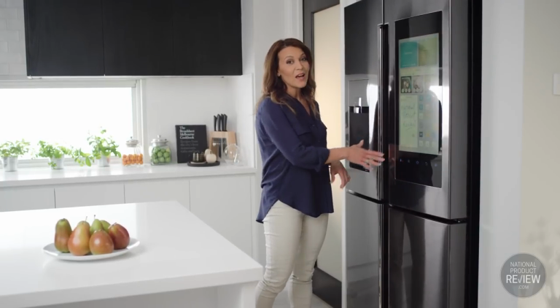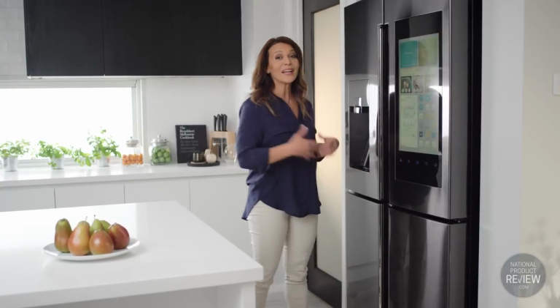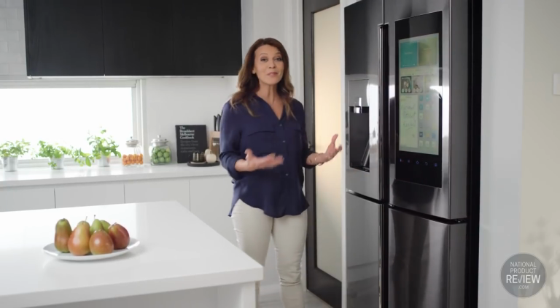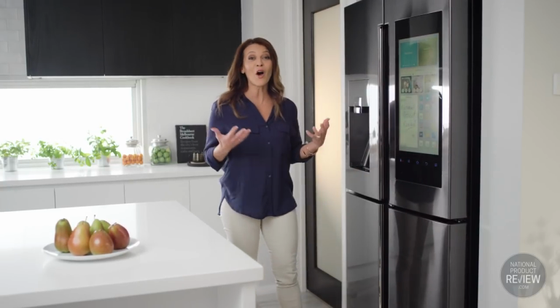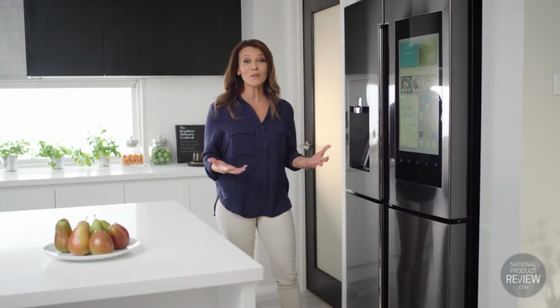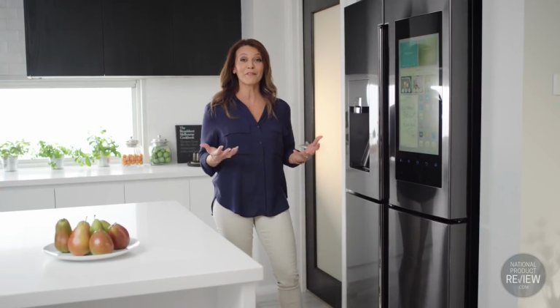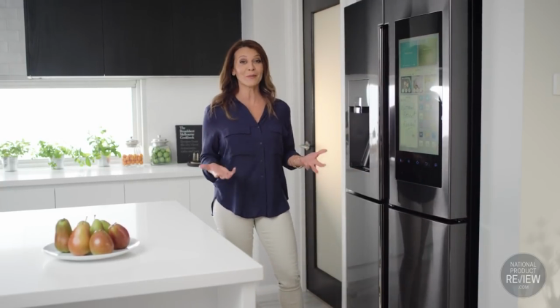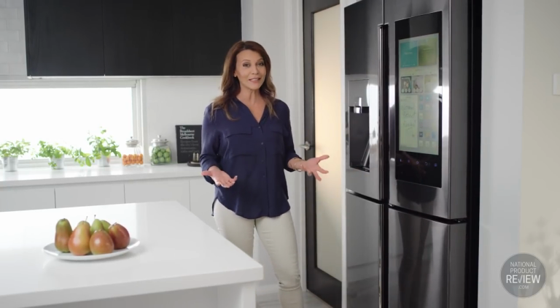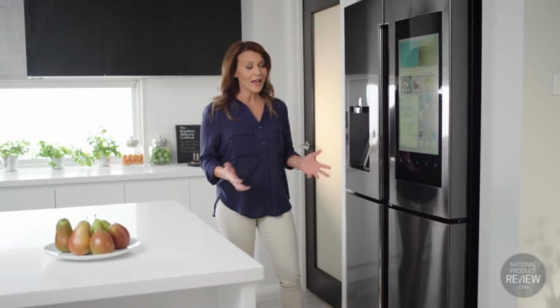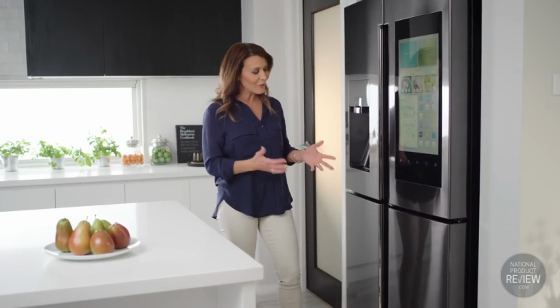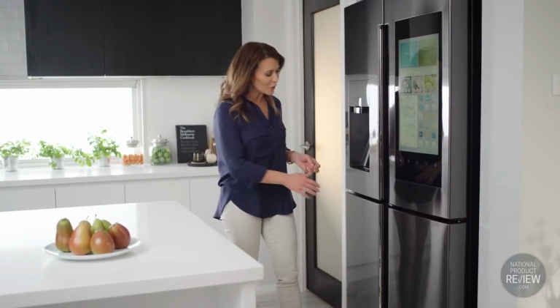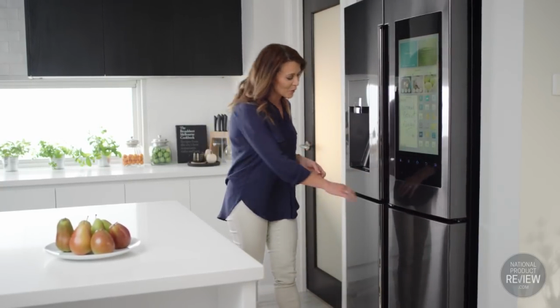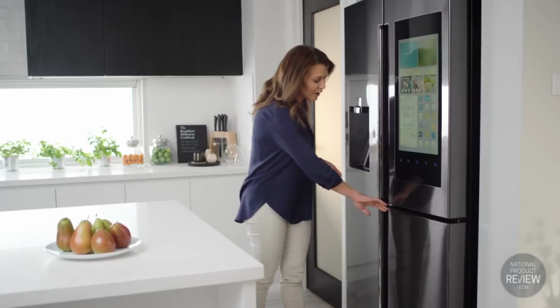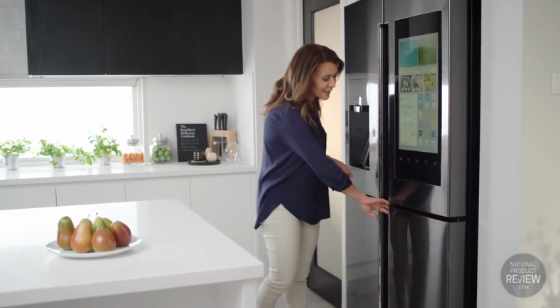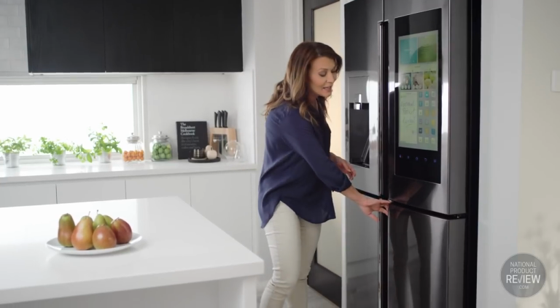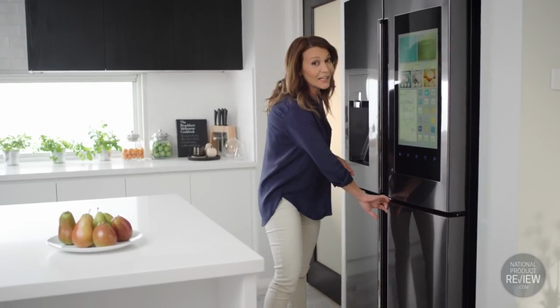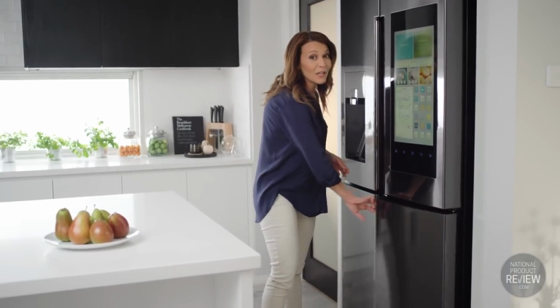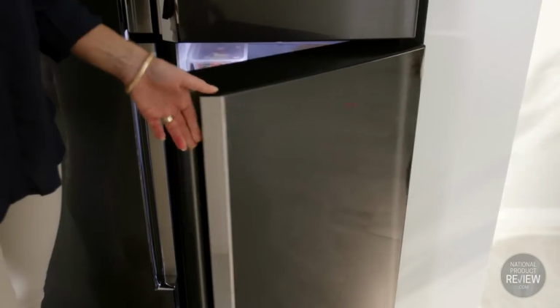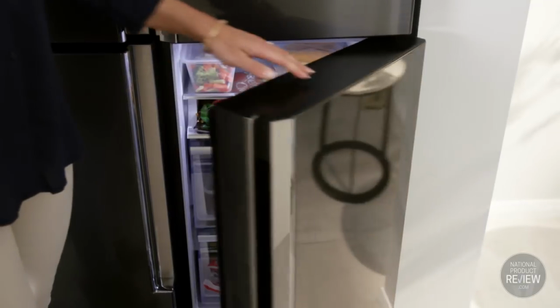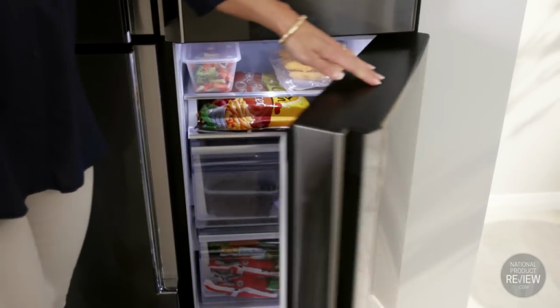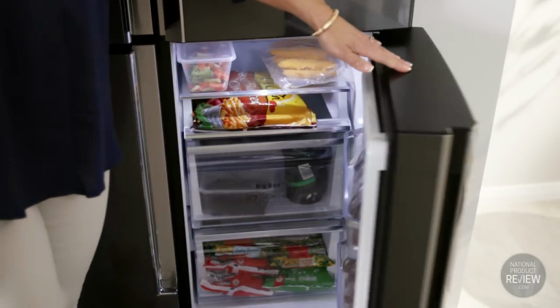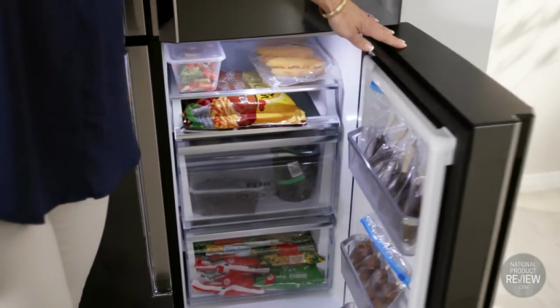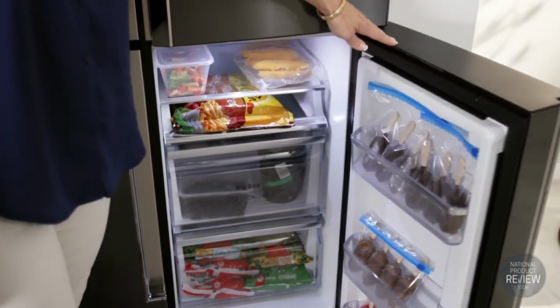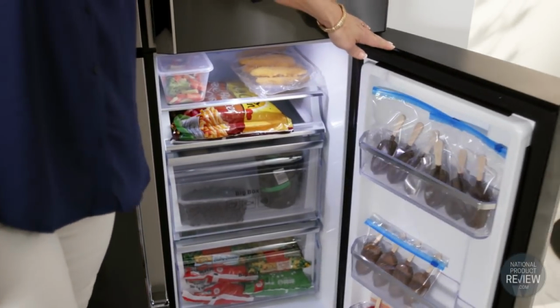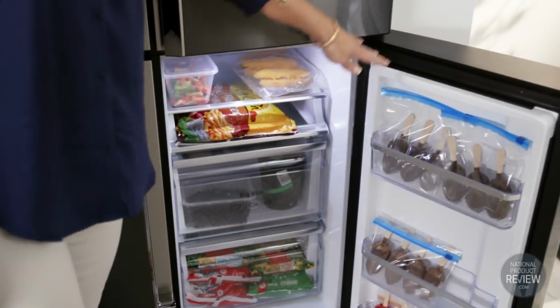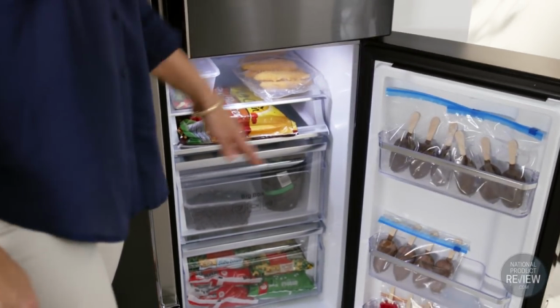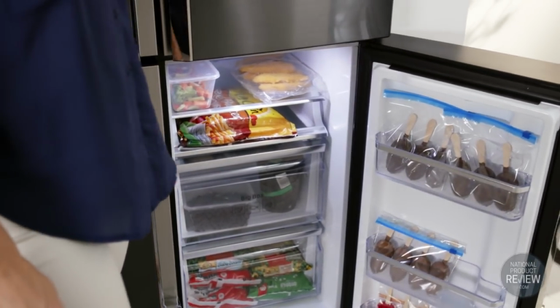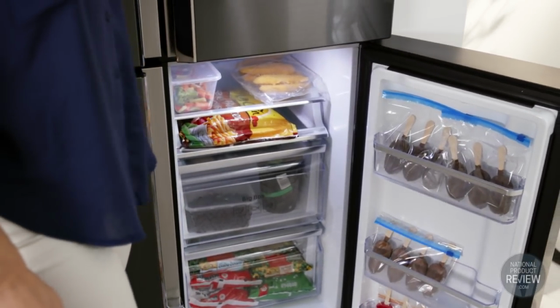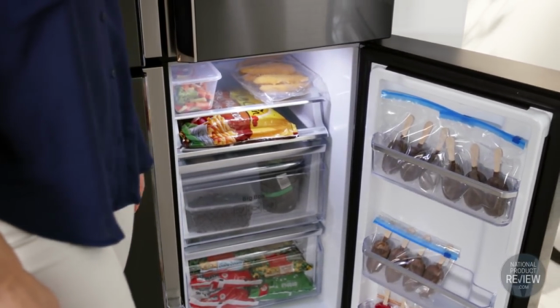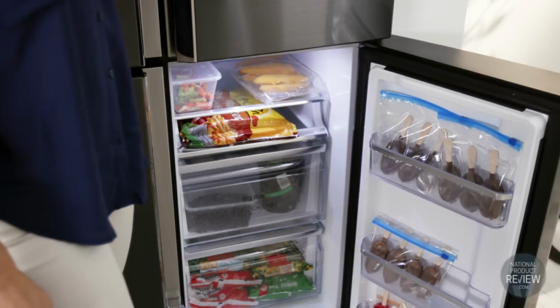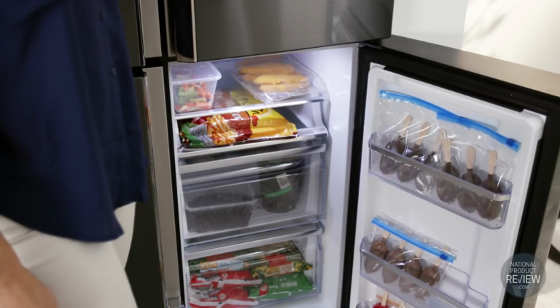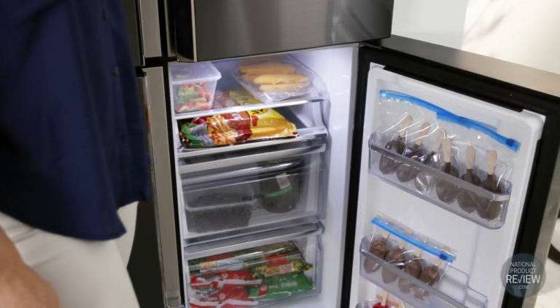When it comes to the ultimate in flexibility, the bottom right freezer can be converted to a fridge or back to a freezer when needed, offering different temperature modes.